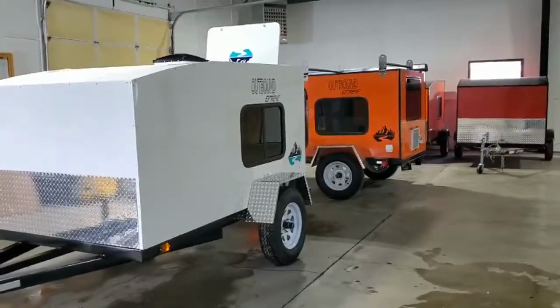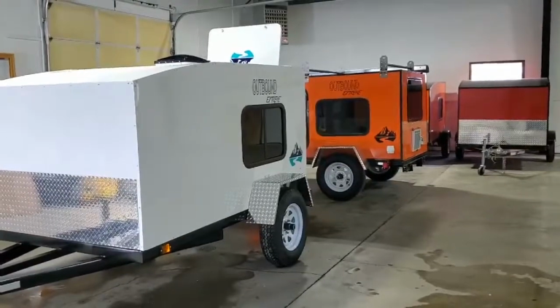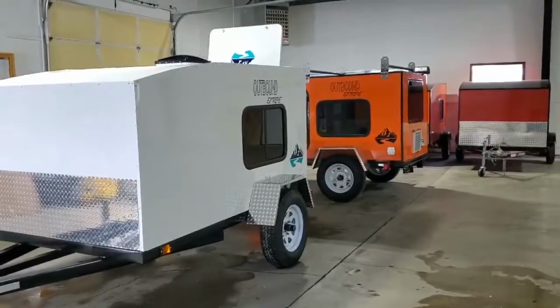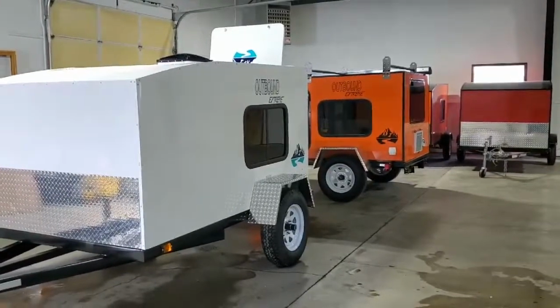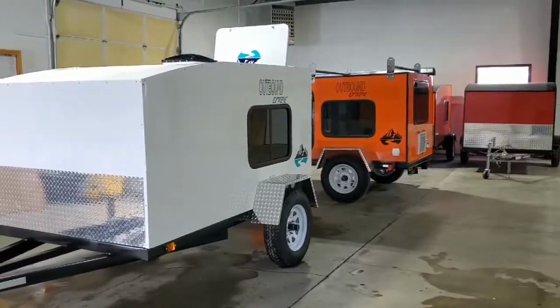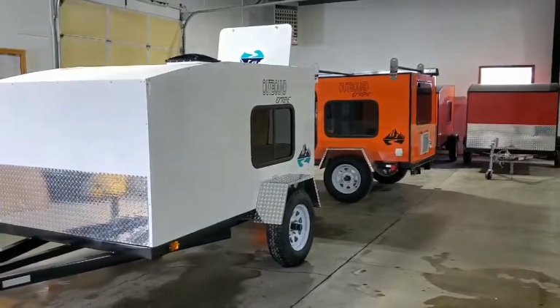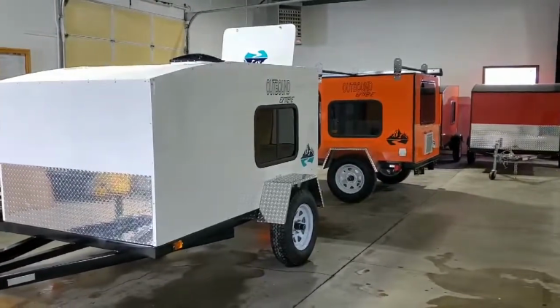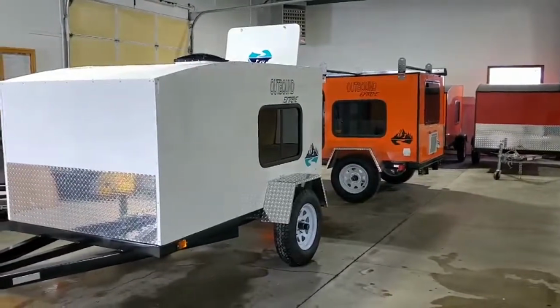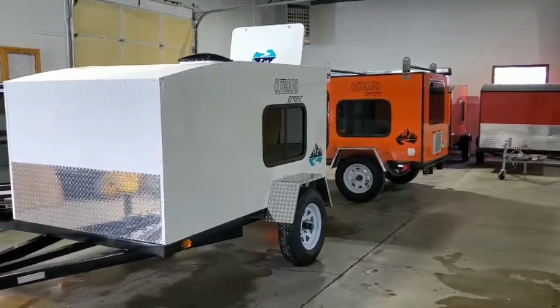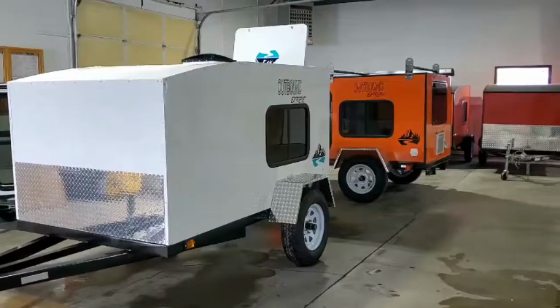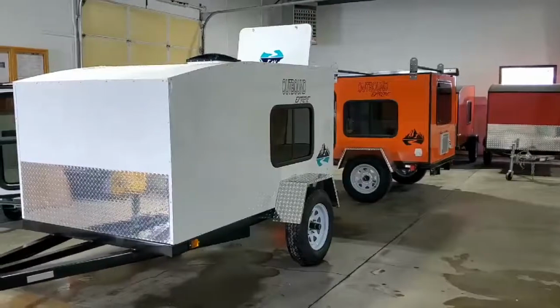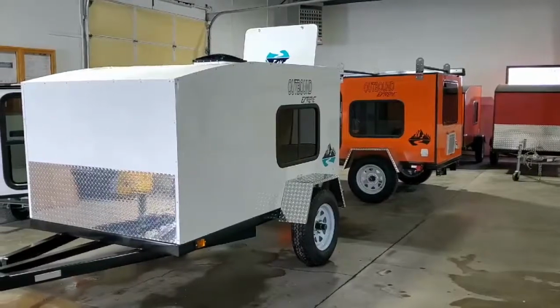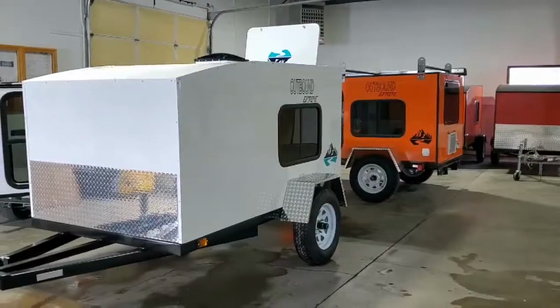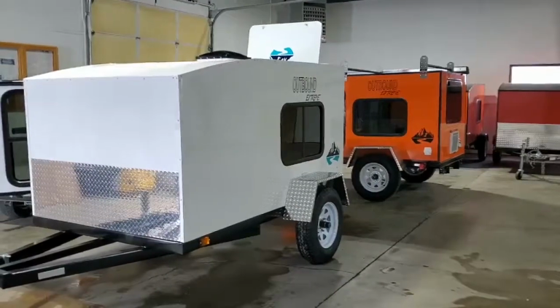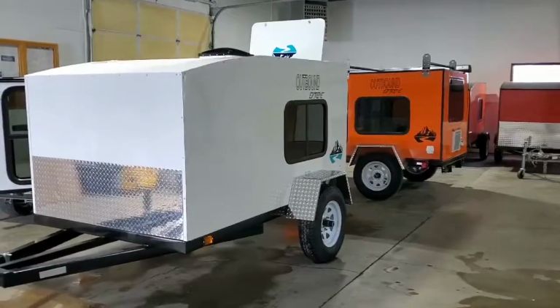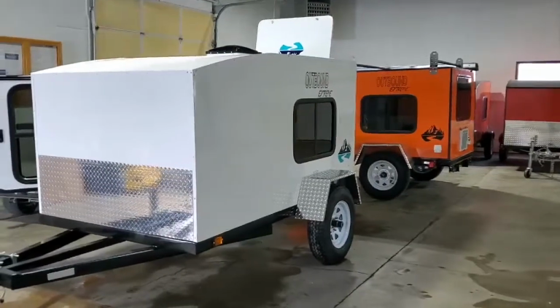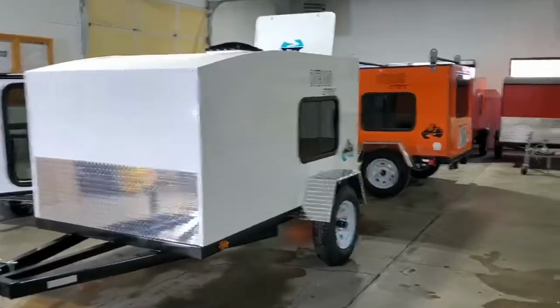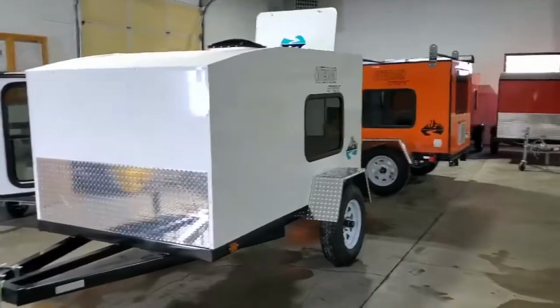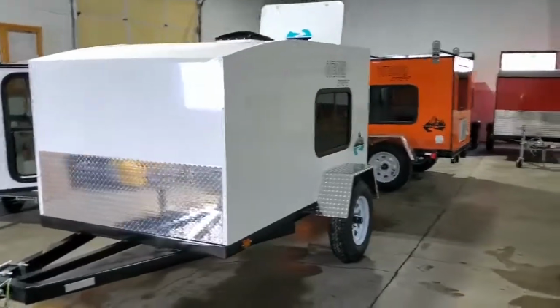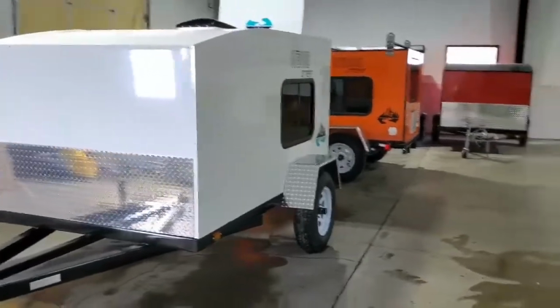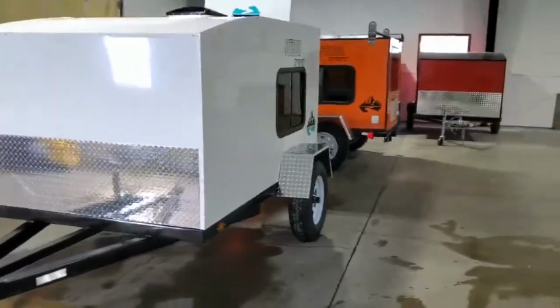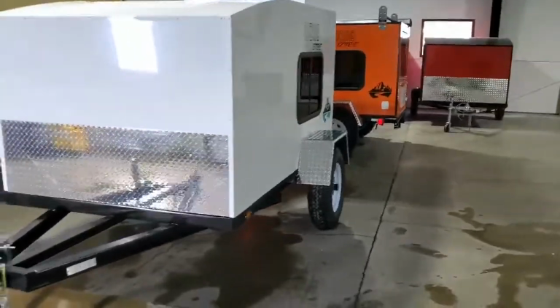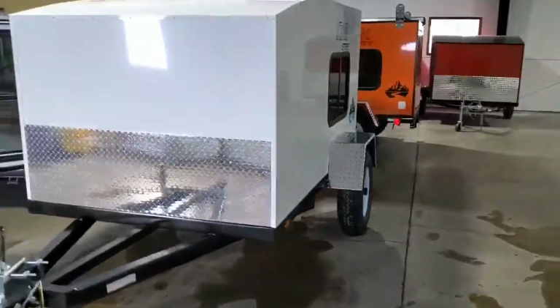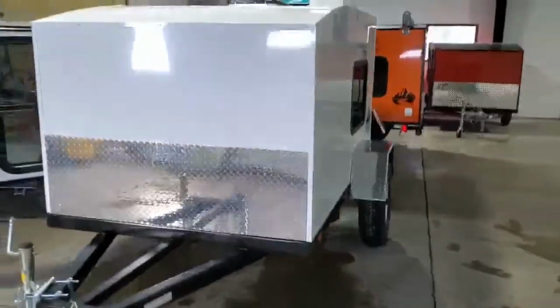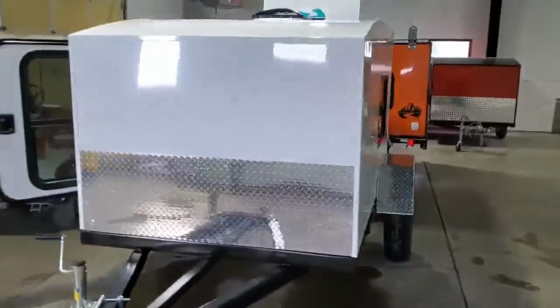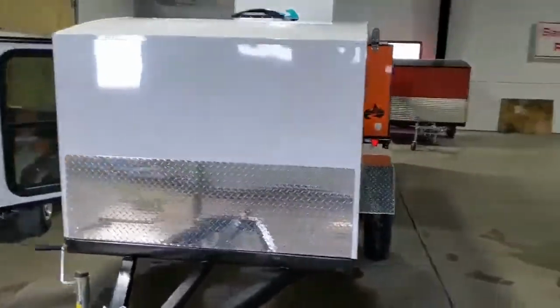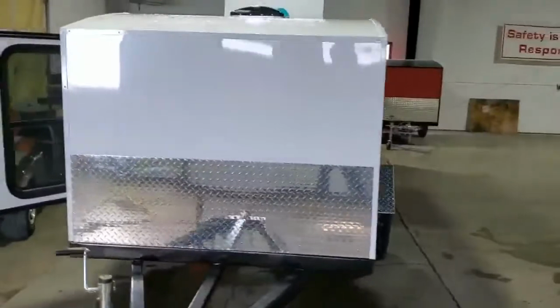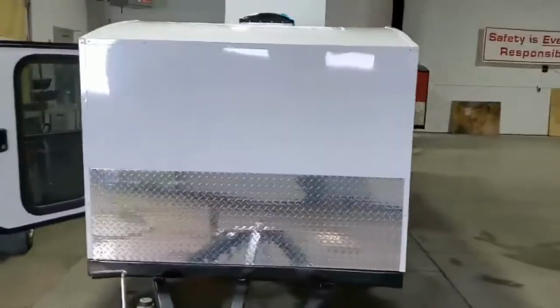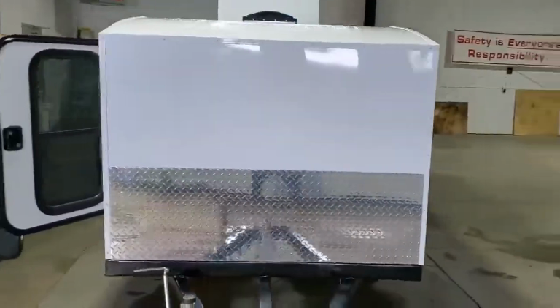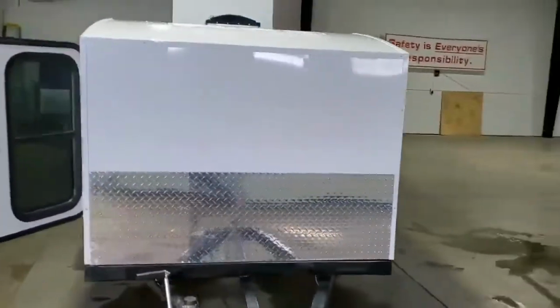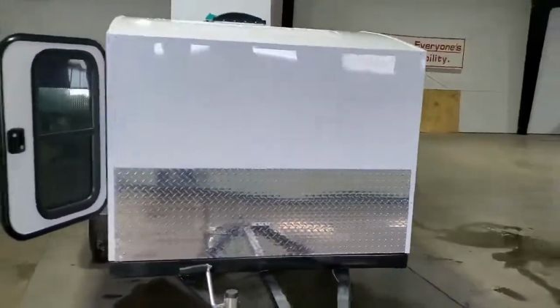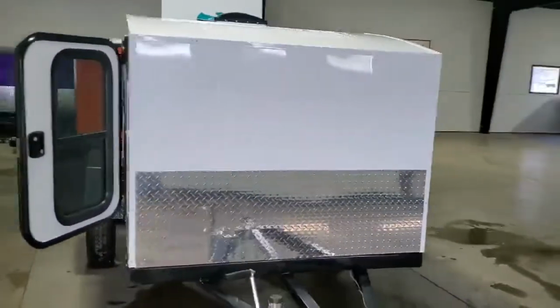It gives you the diamond plate fenders, the diamond plate front plate, and it also gives you the 15 inch tires as well as a torsion axle.